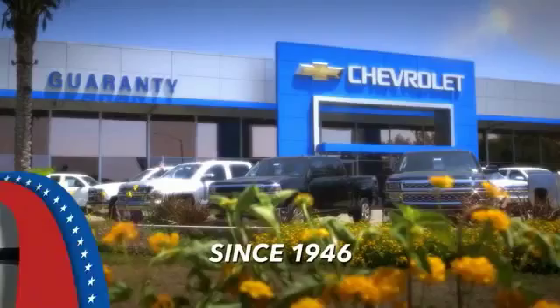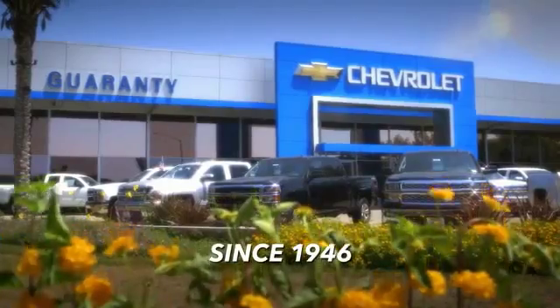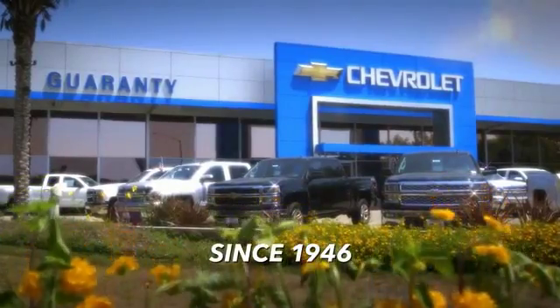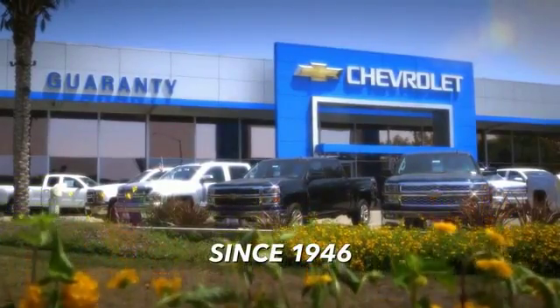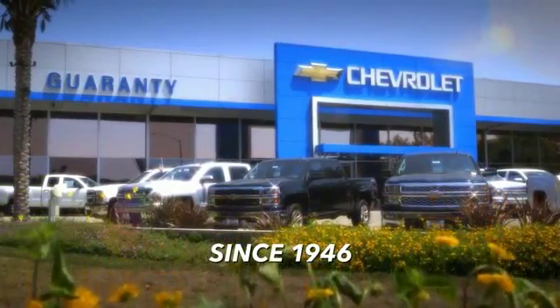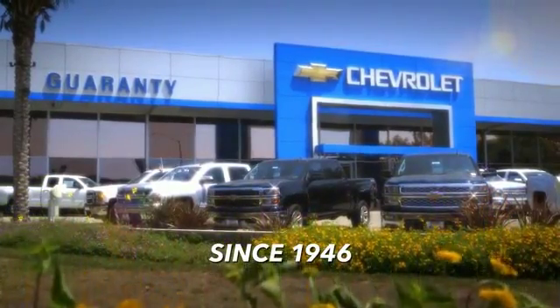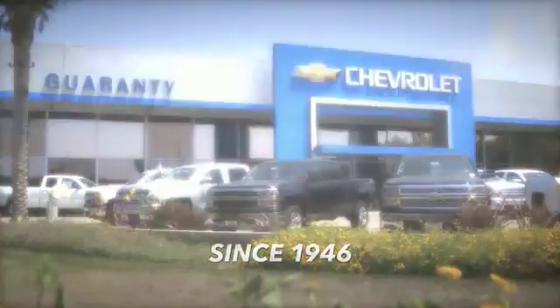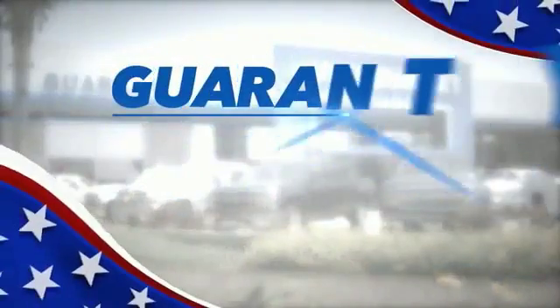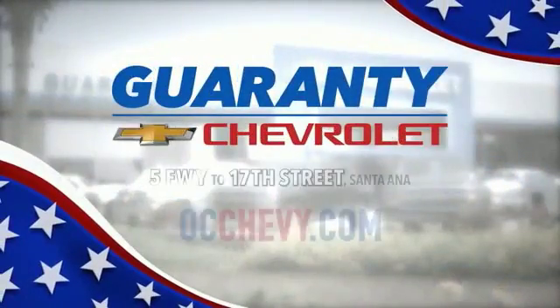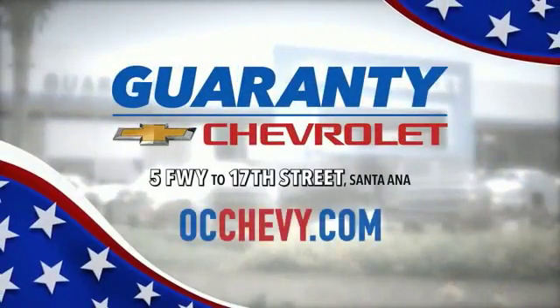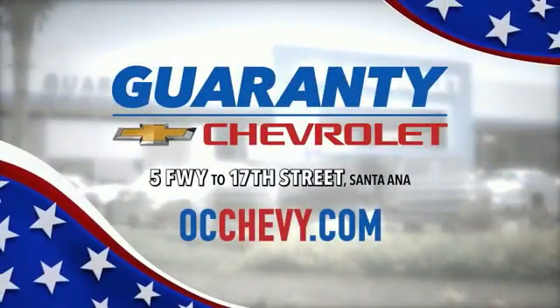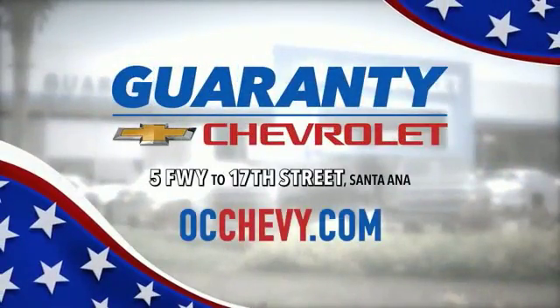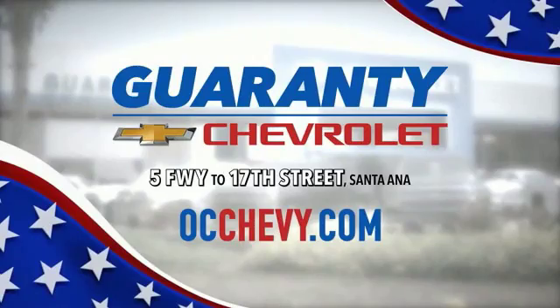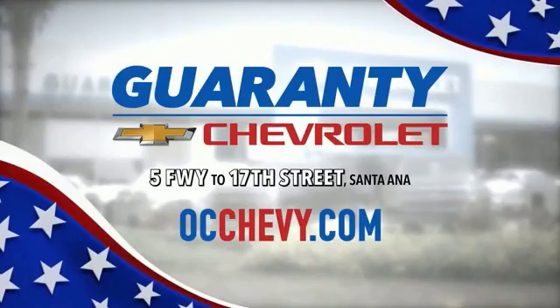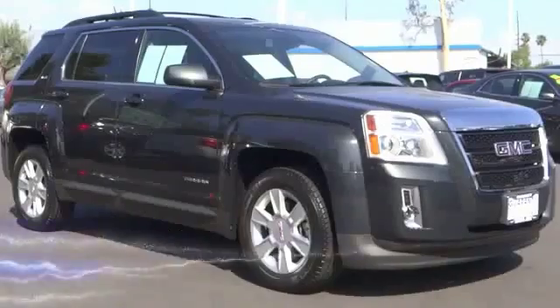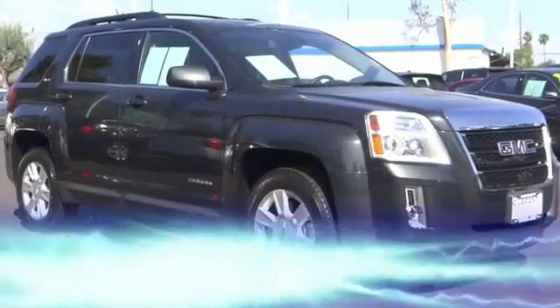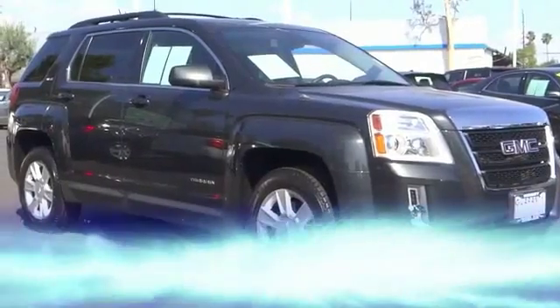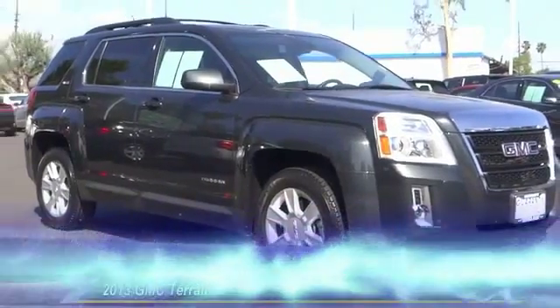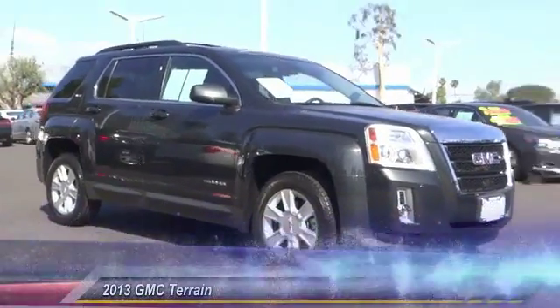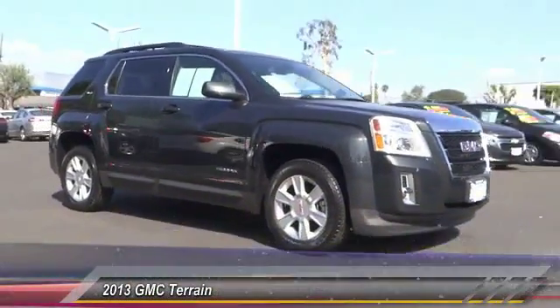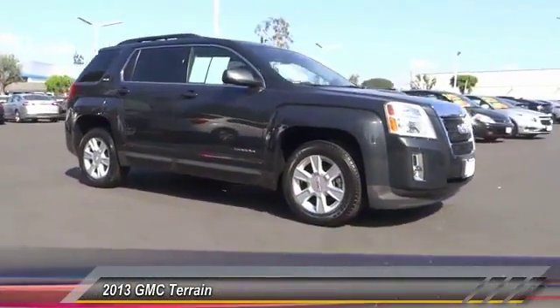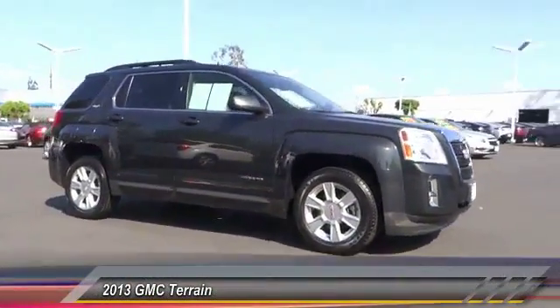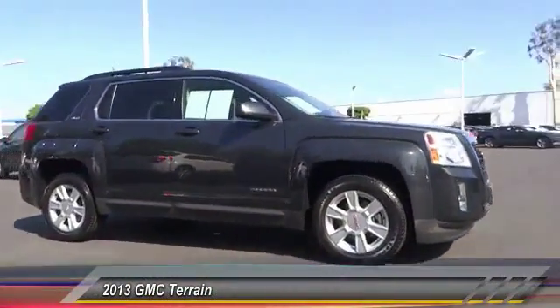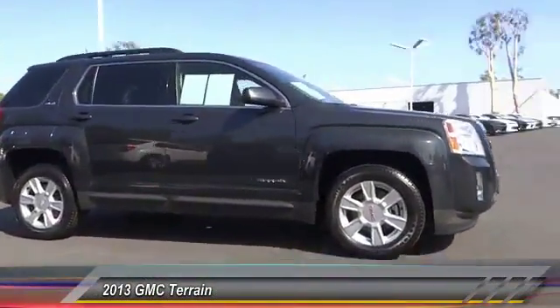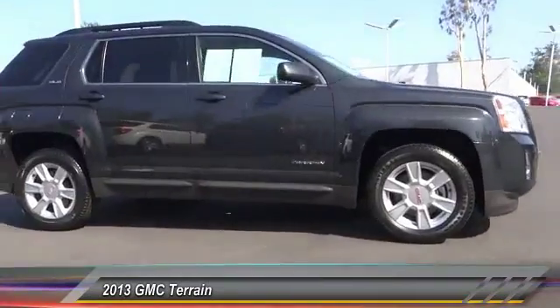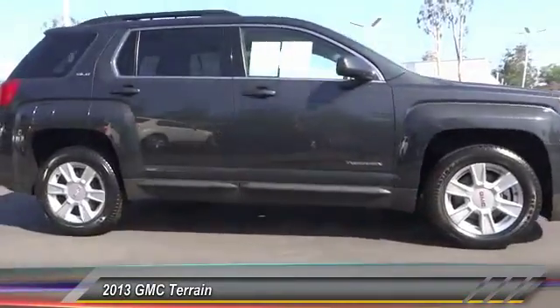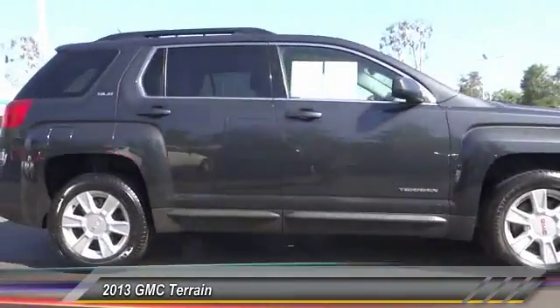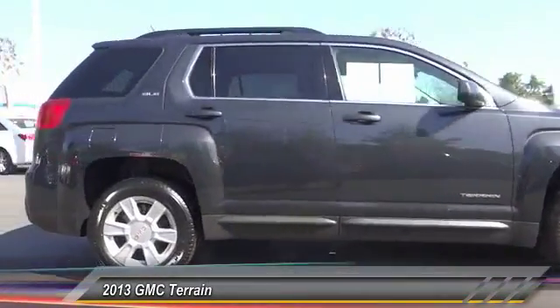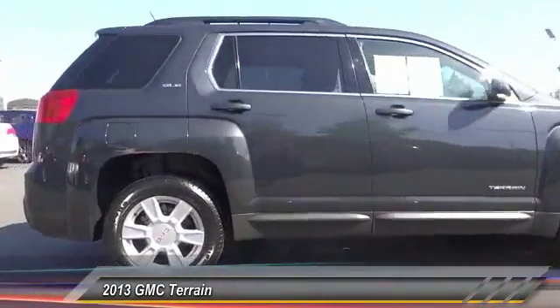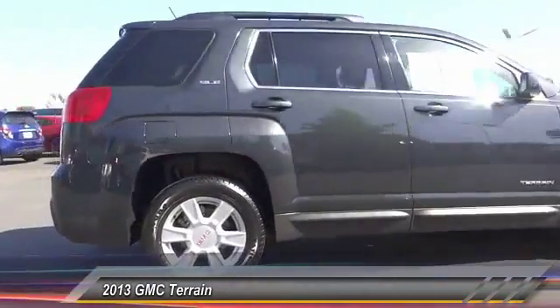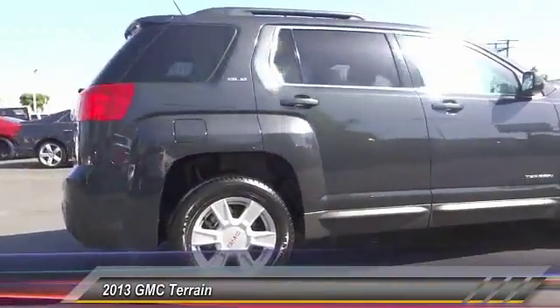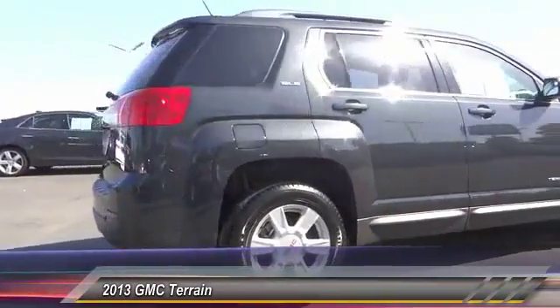Guarantee Chevrolet, proudly serving Orange County for over 60 years. 17th Street exit off the 5 Freeway. The 2013 Terrain. The GMC Terrain combines the benefits of a crossover with the style and functionality of an SUV.